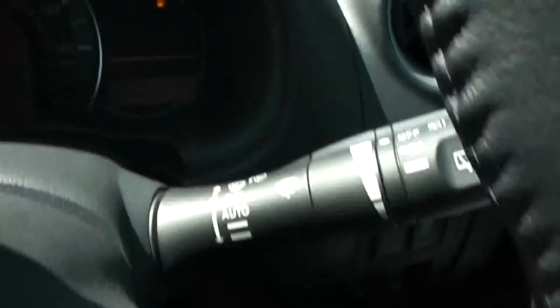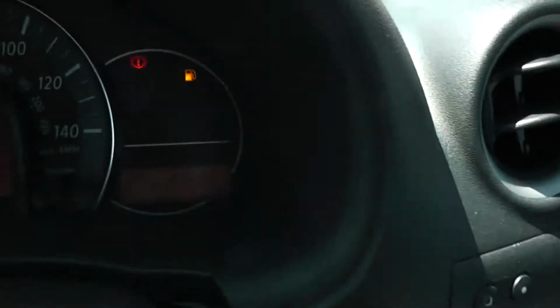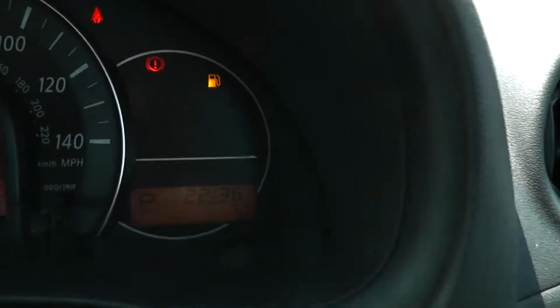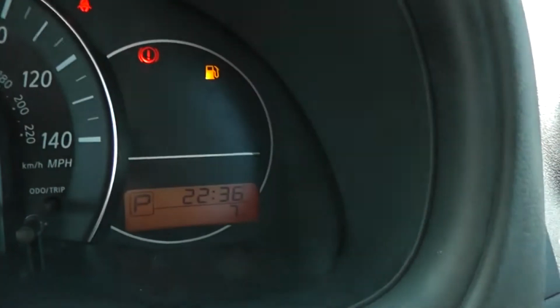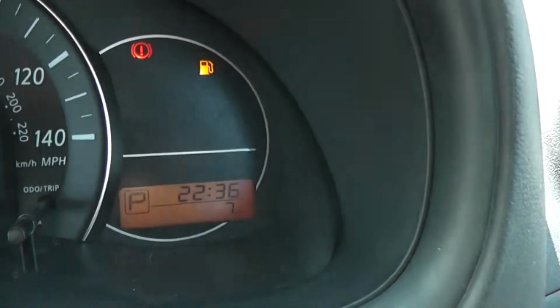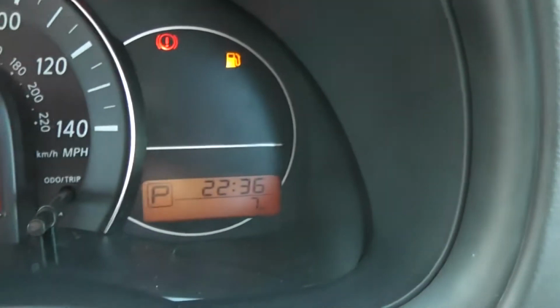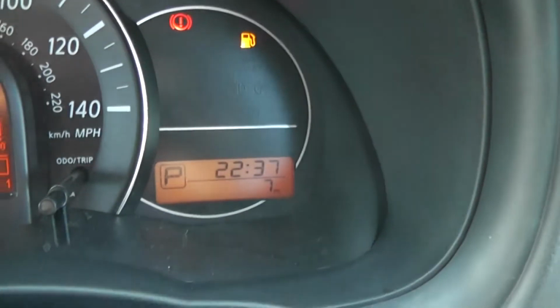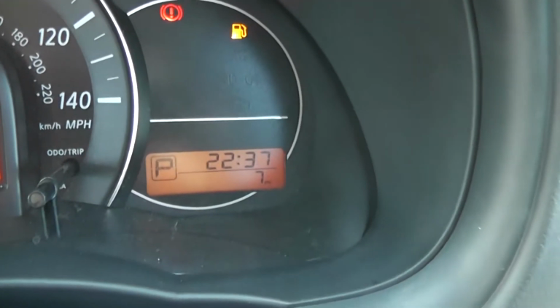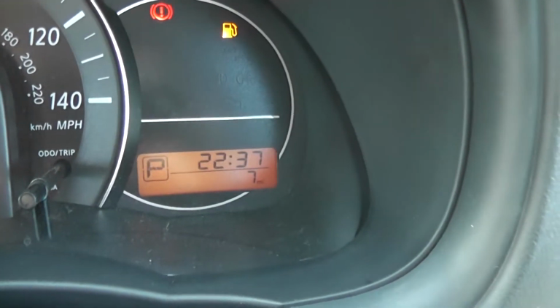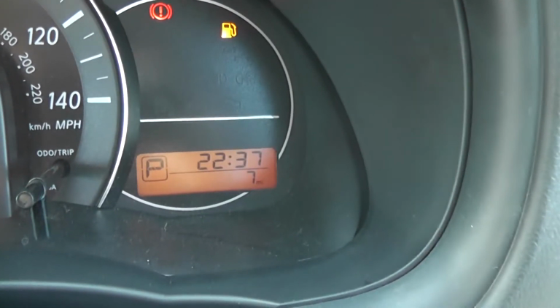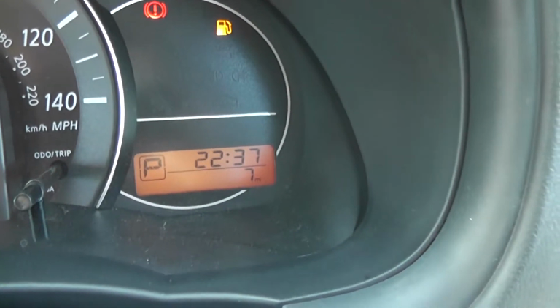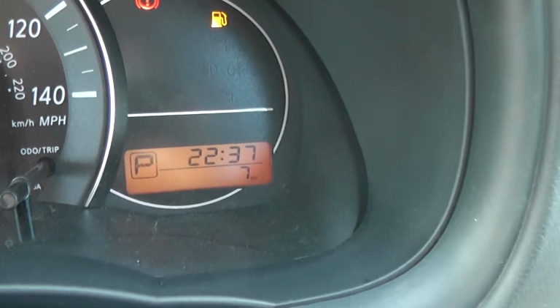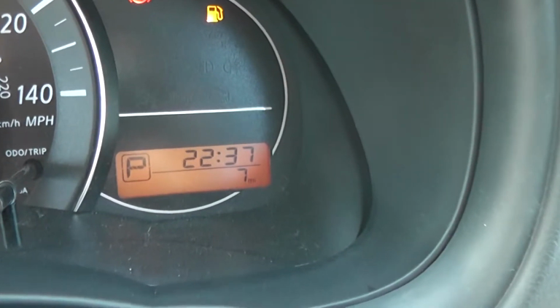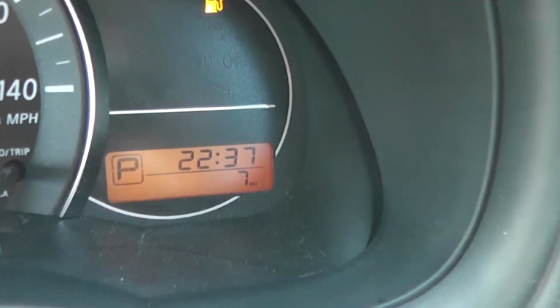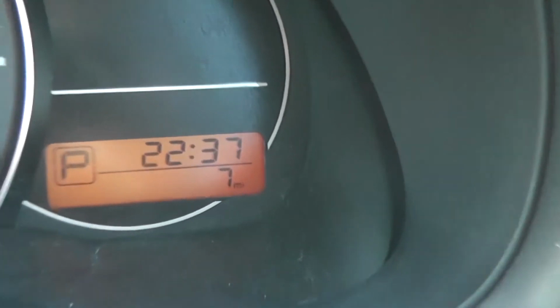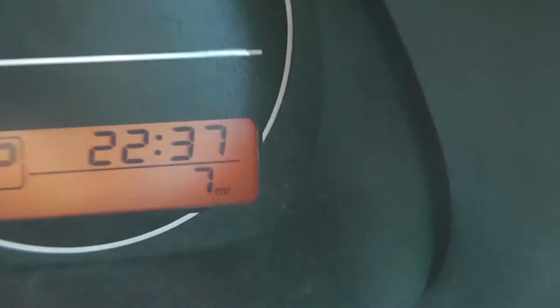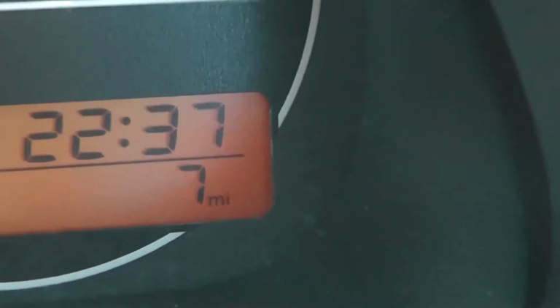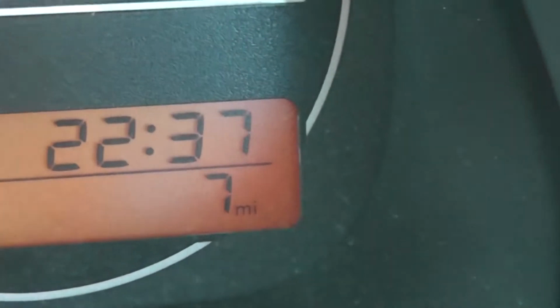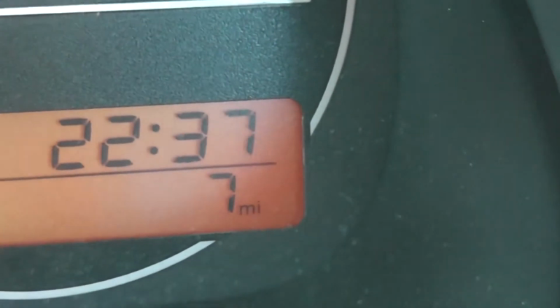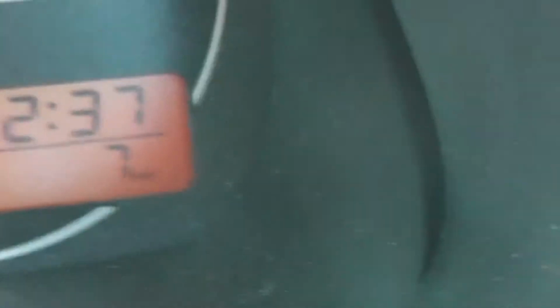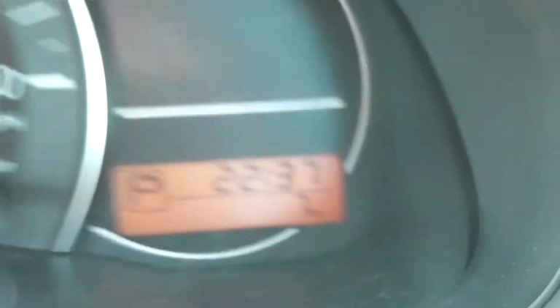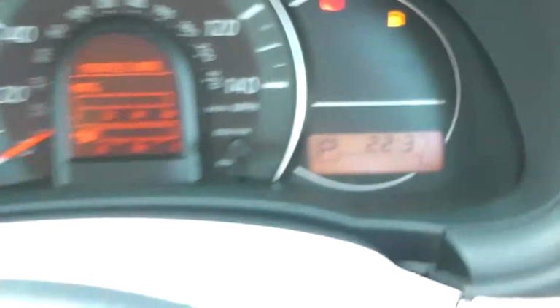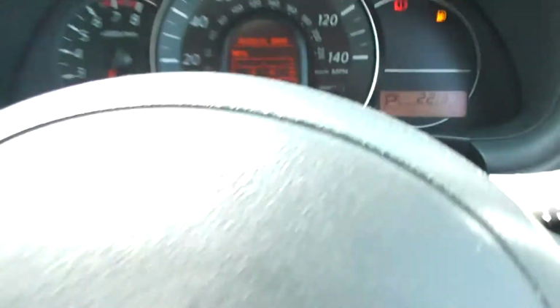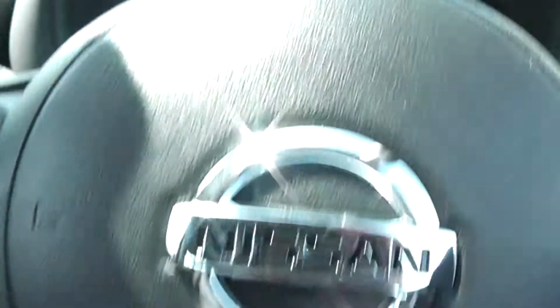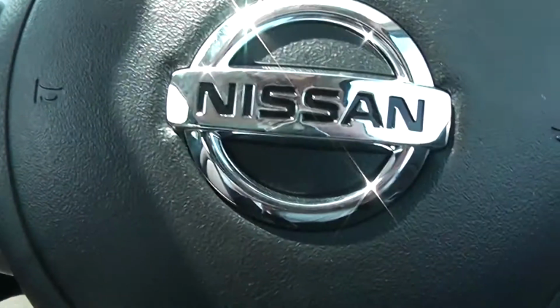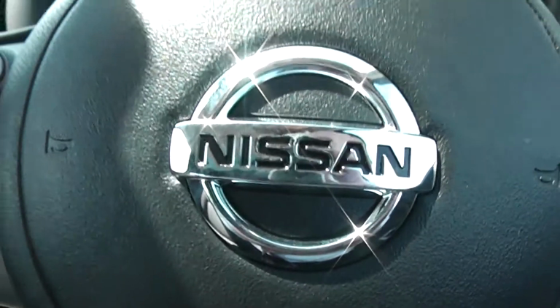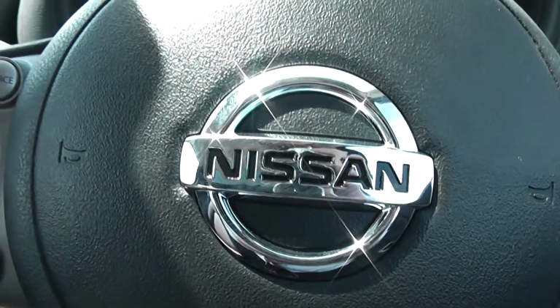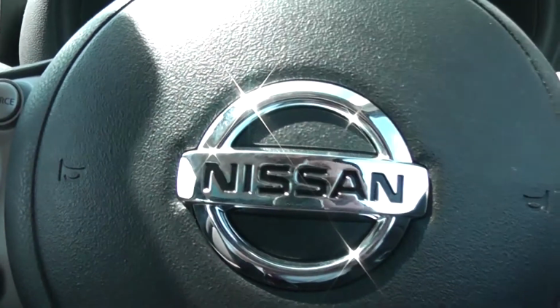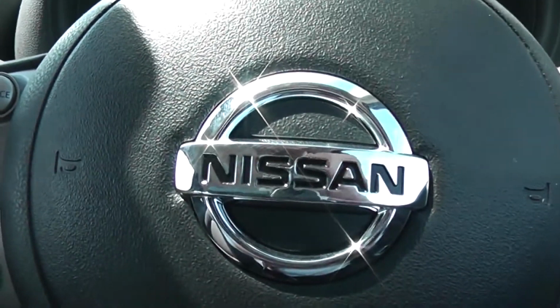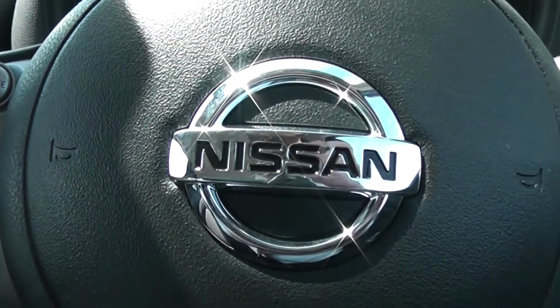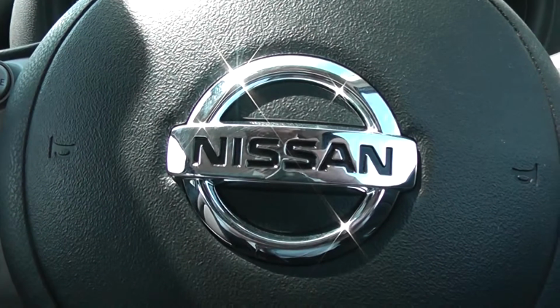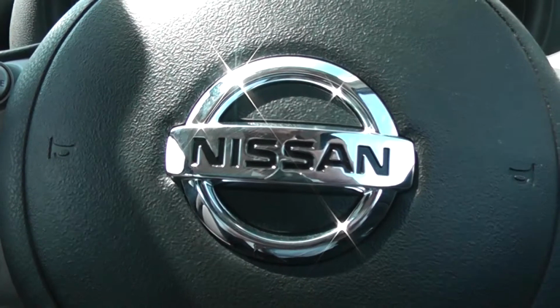As mentioned earlier, this is a pre-registered model so it does only come with delivery miles. As you can see on the clock here it has only done seven miles. This vehicle is available on our website and you can reserve online to receive an additional discount.